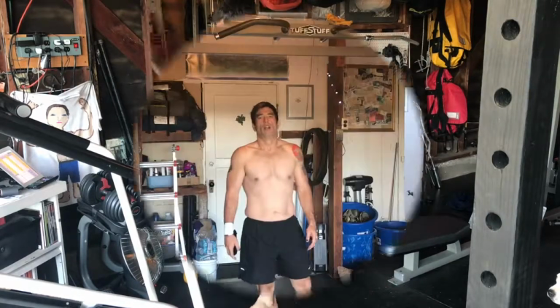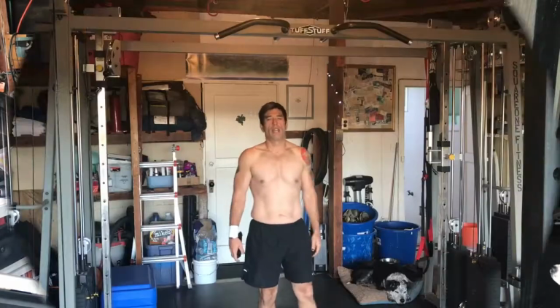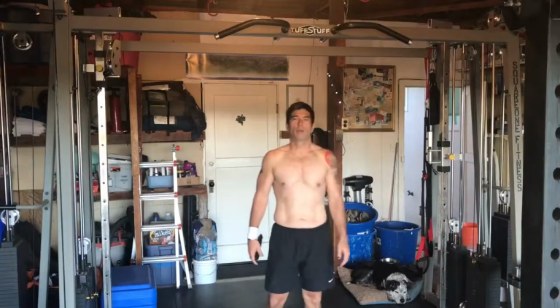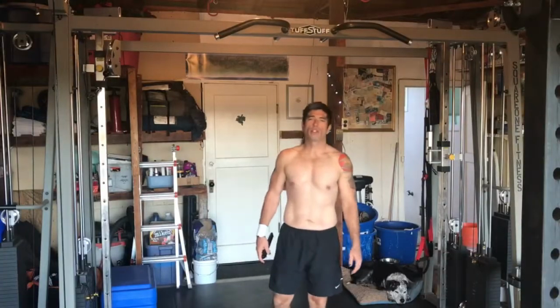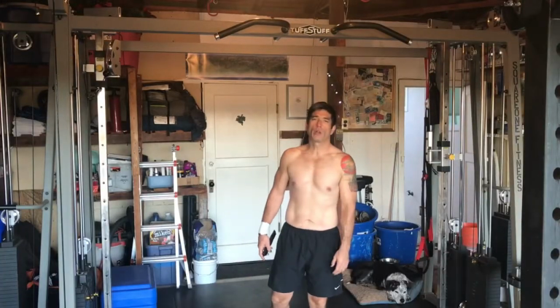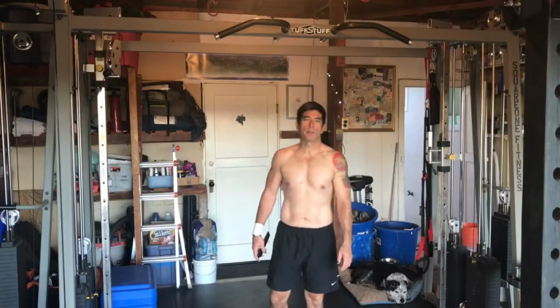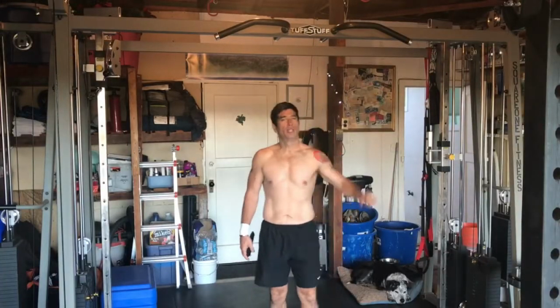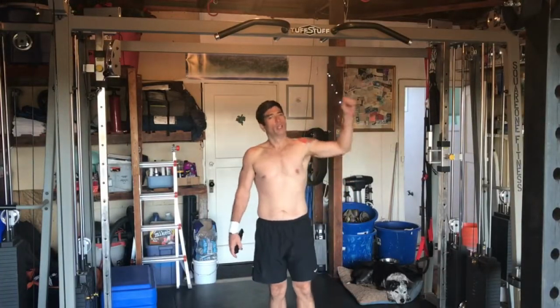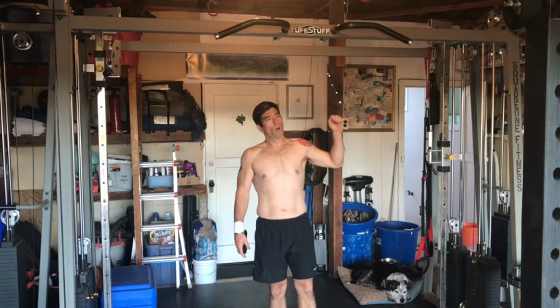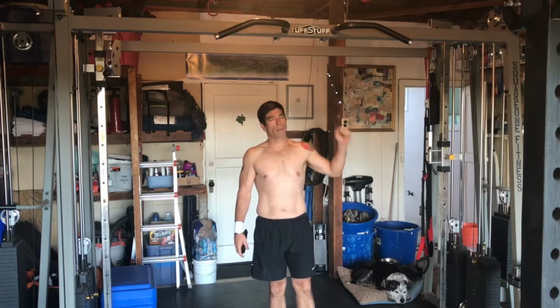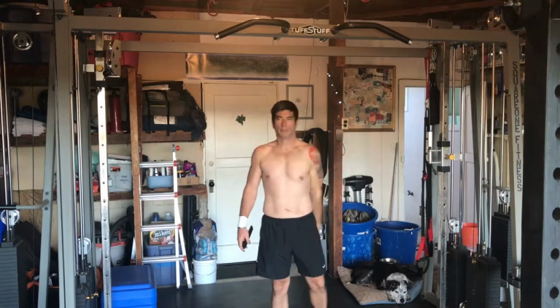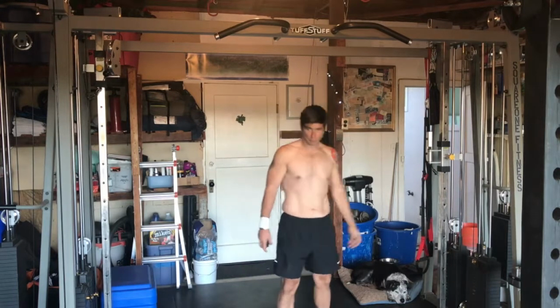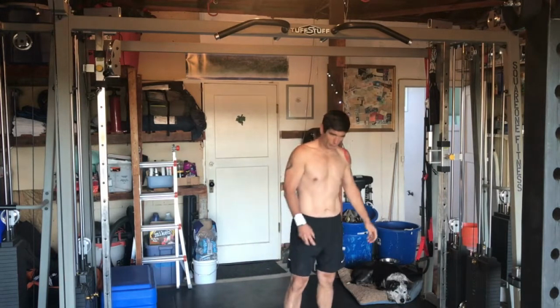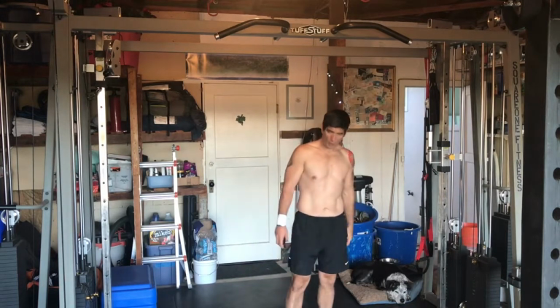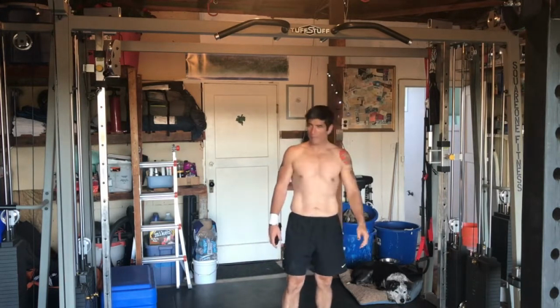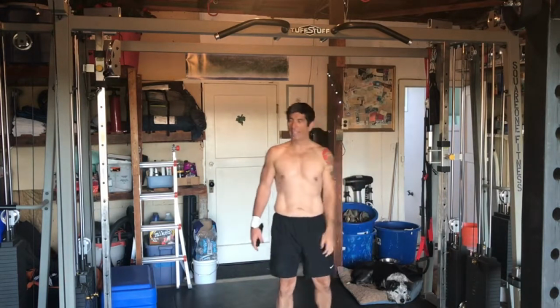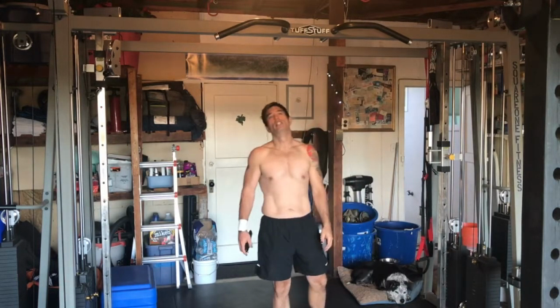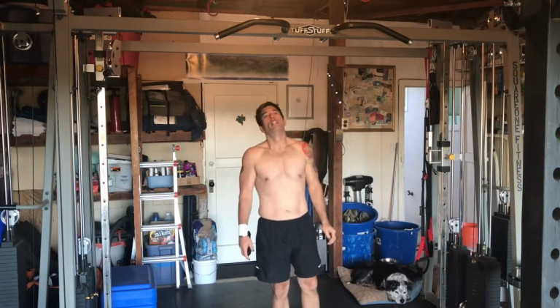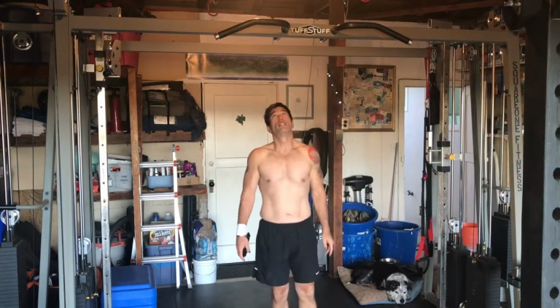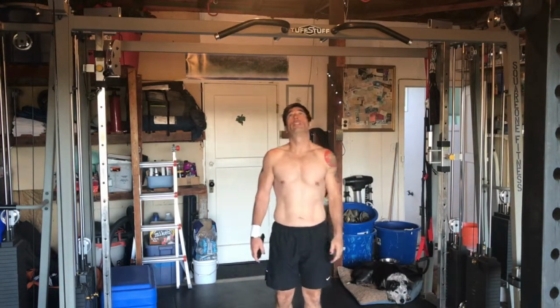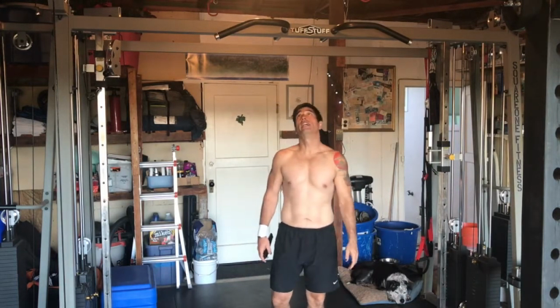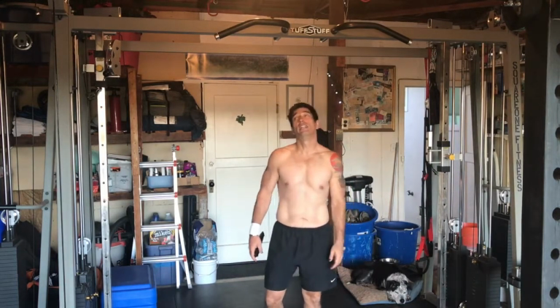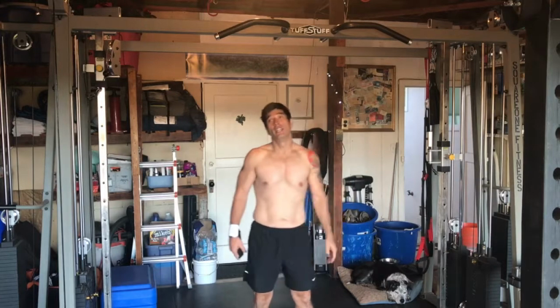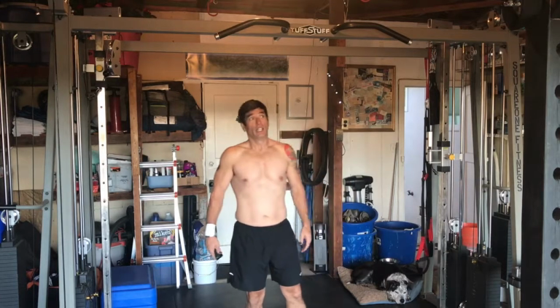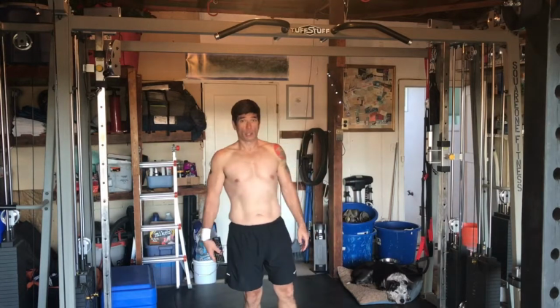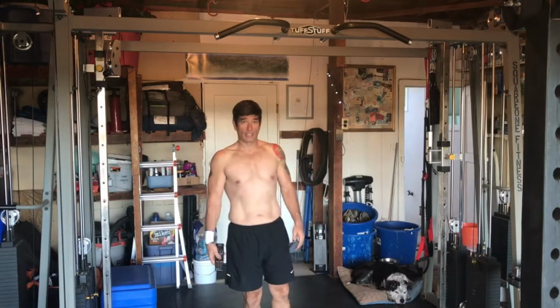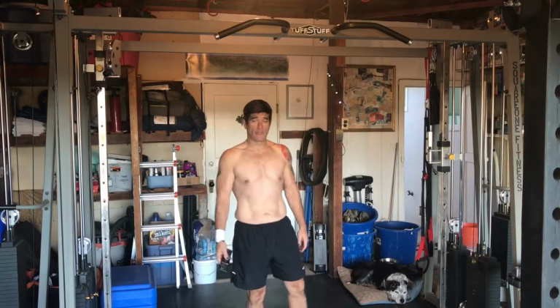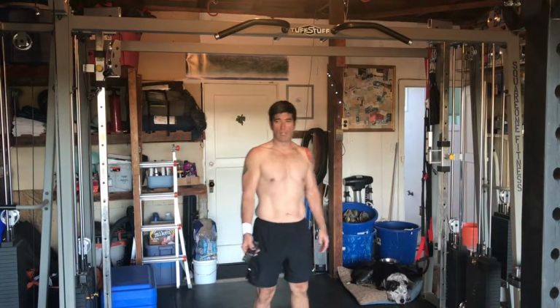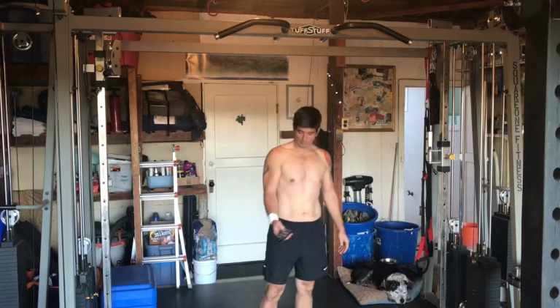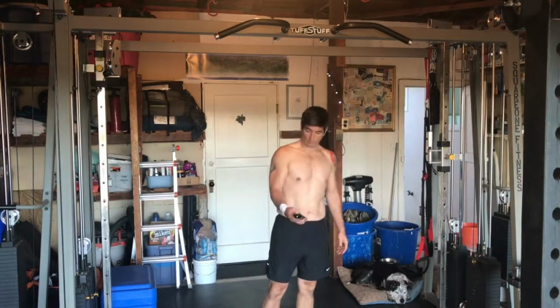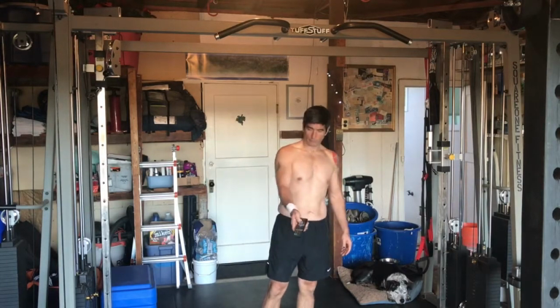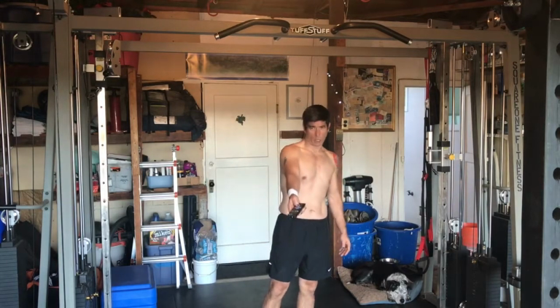We're back to pull-ups — wide grip, wide fly, whatever you want to call it. Going to go for at least 10 of them. Here we go.